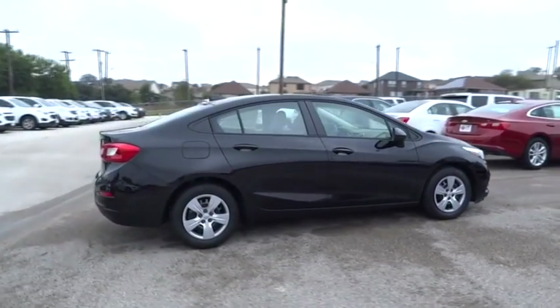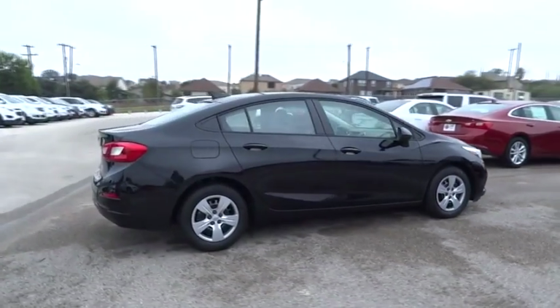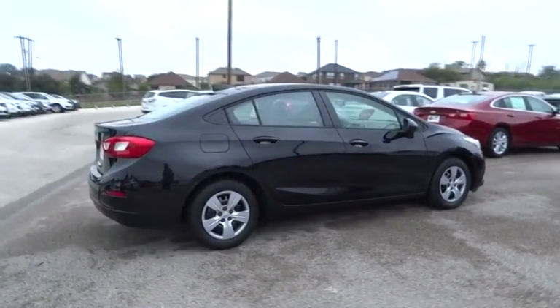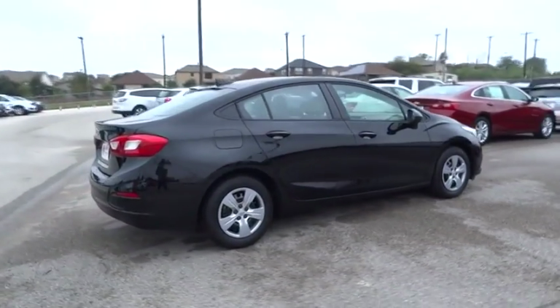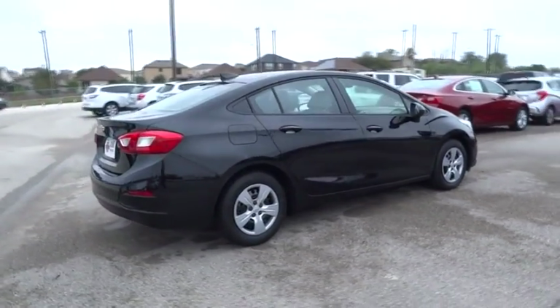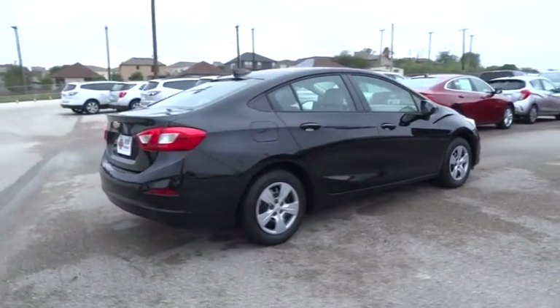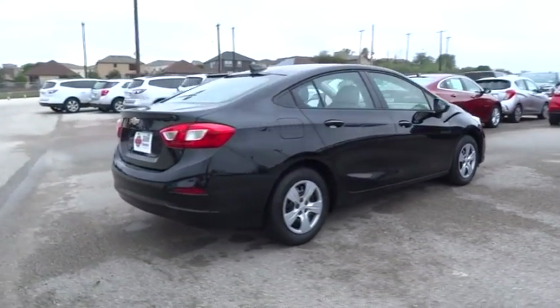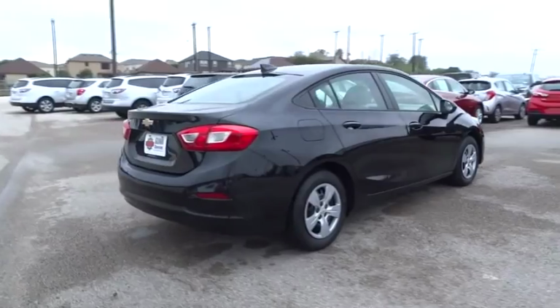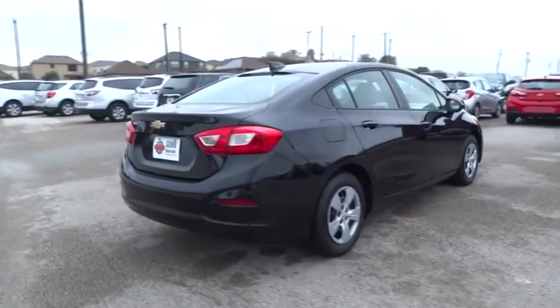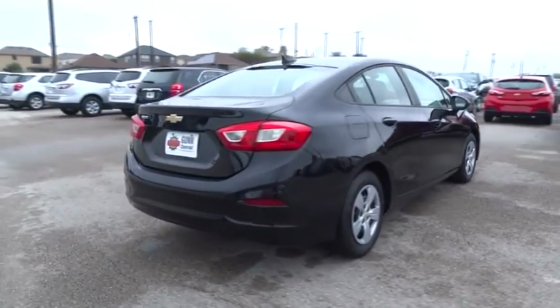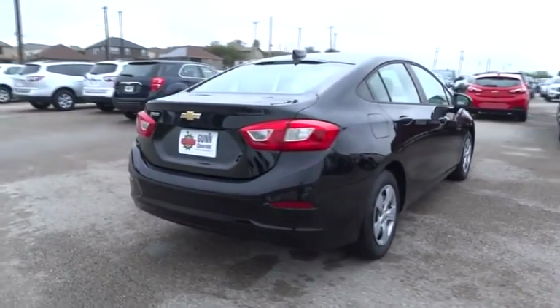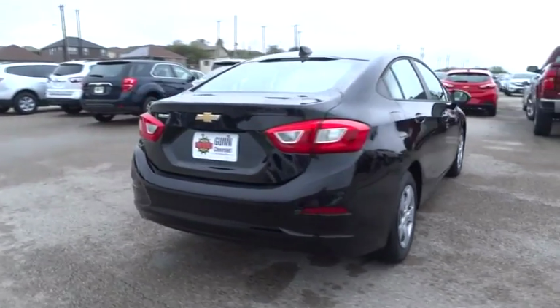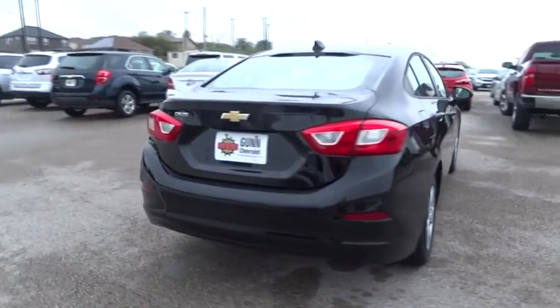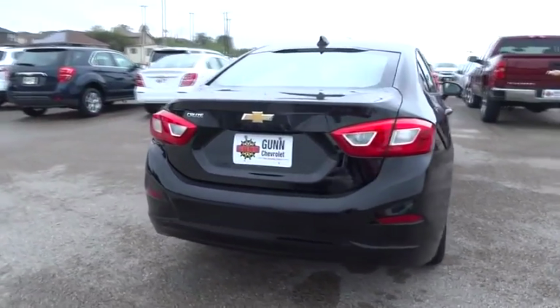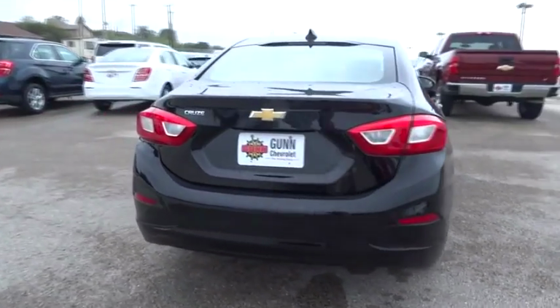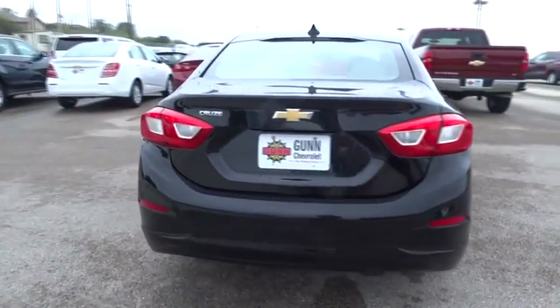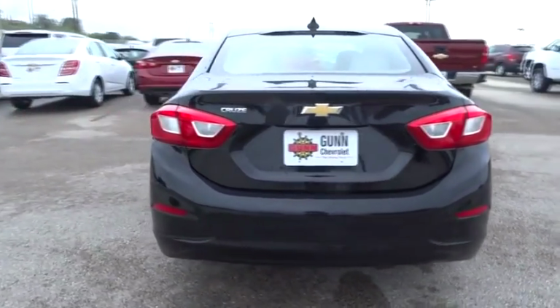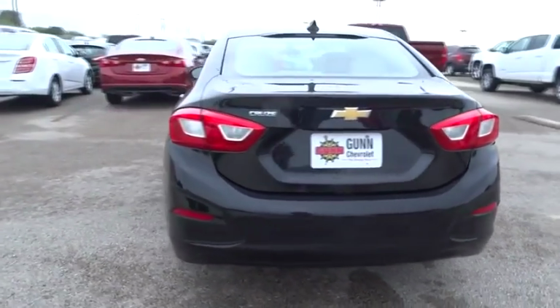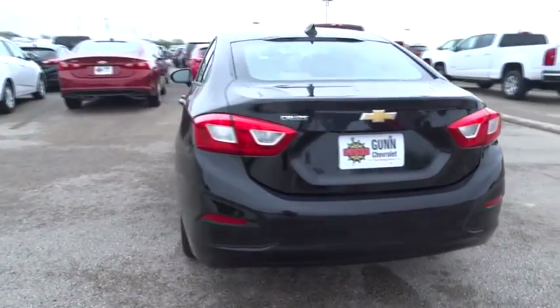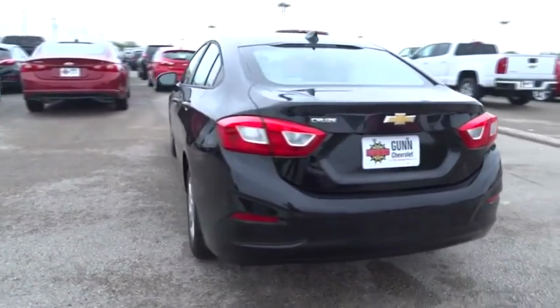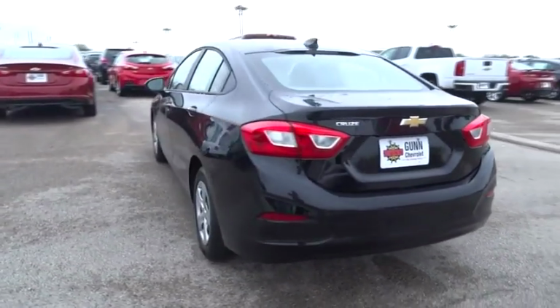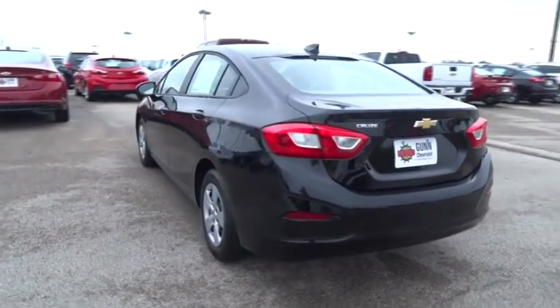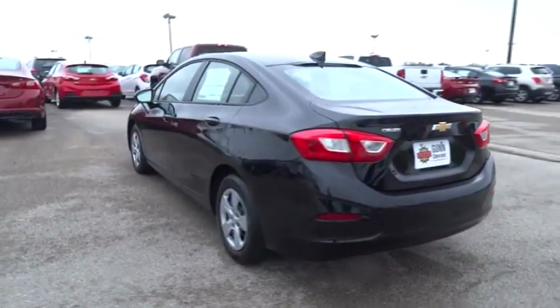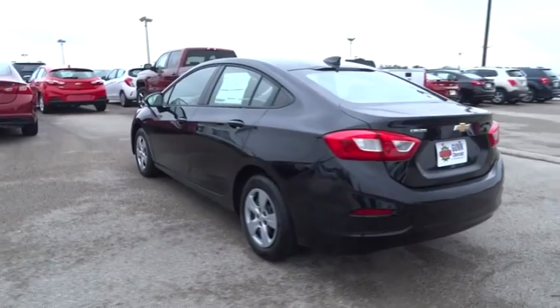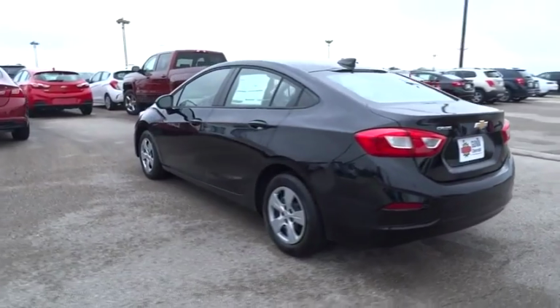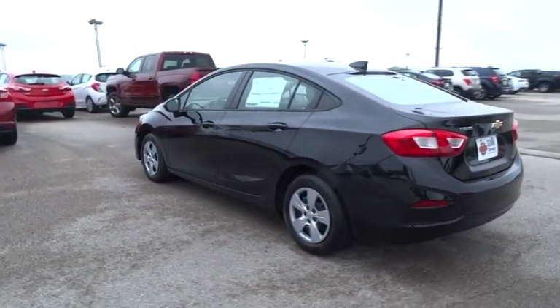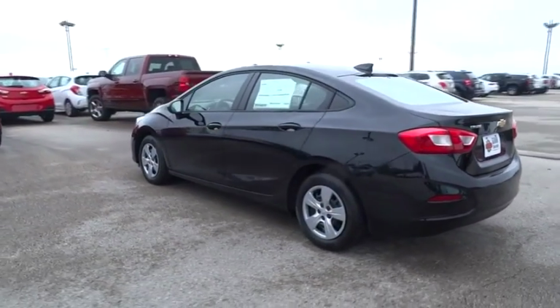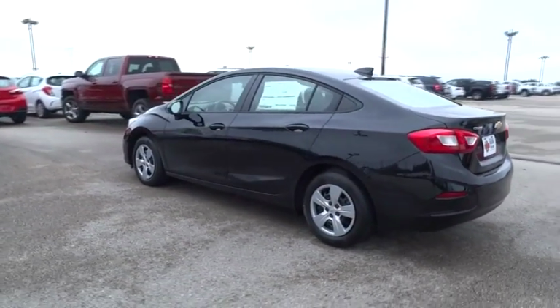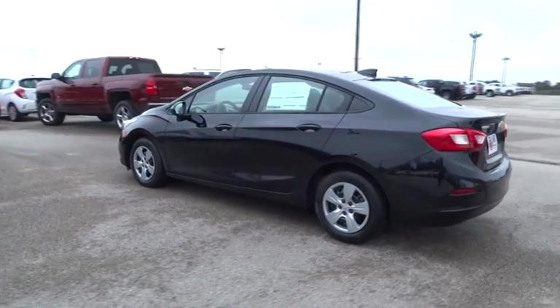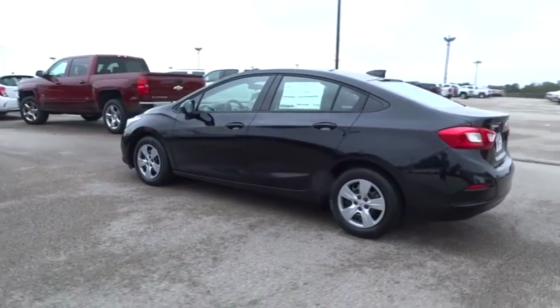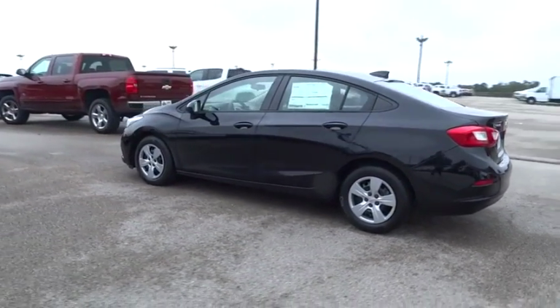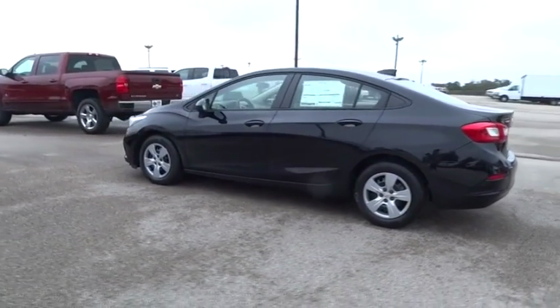Keyless entry, stability control, anti-lock braking system, traction control, backup camera, Bluetooth, adjustable steering wheel, power steering, four-wheel disc brakes.